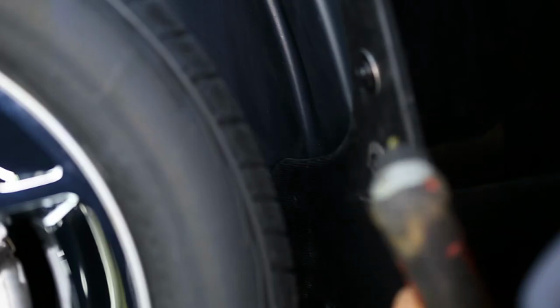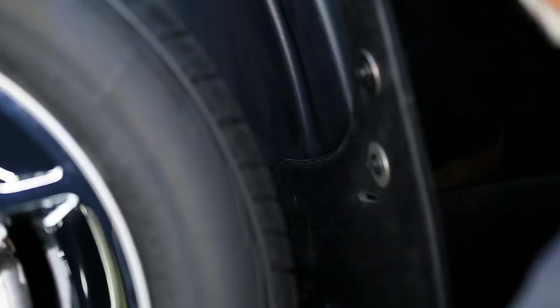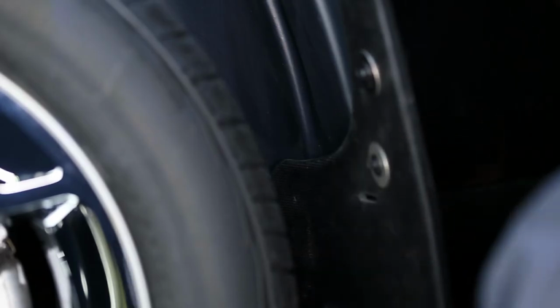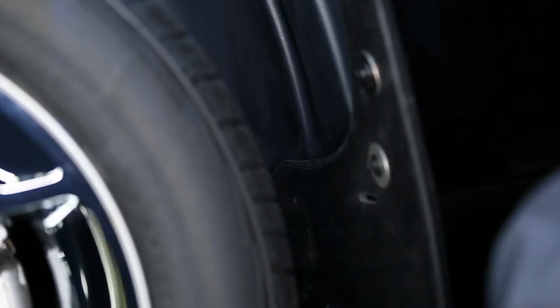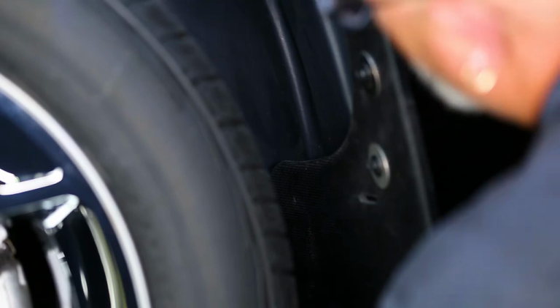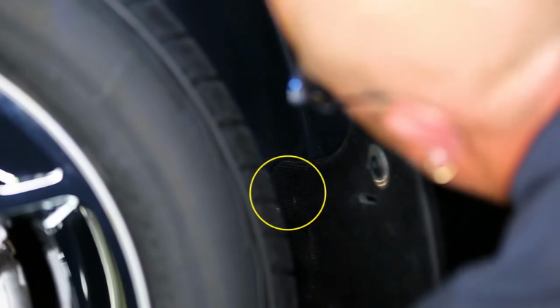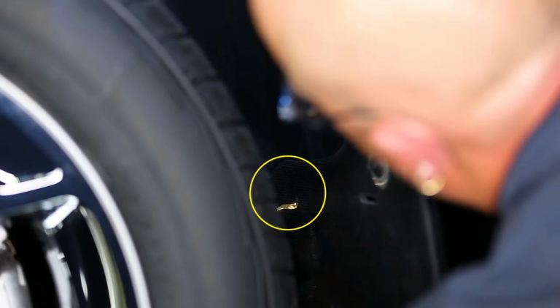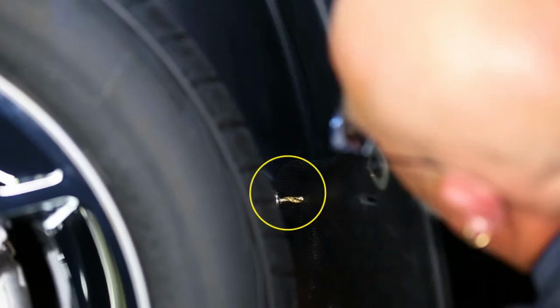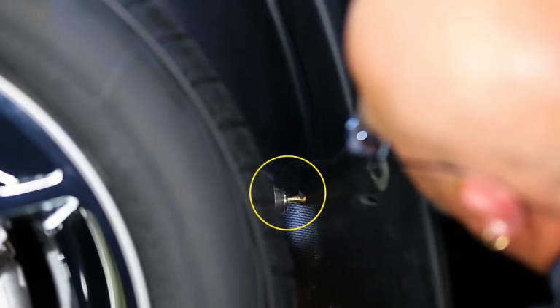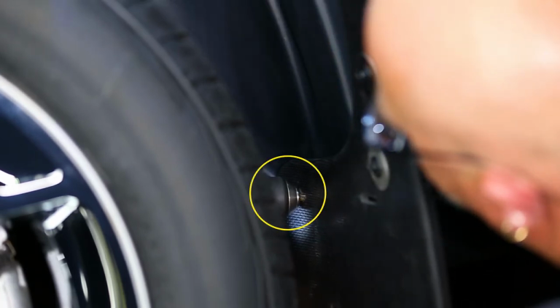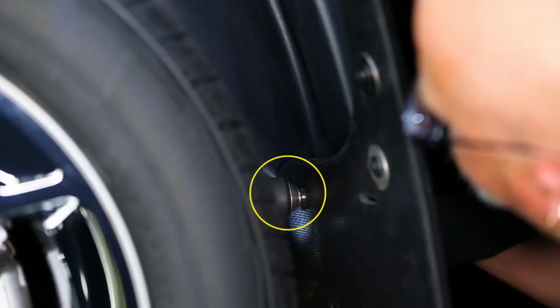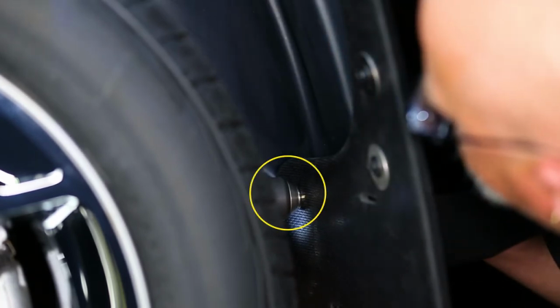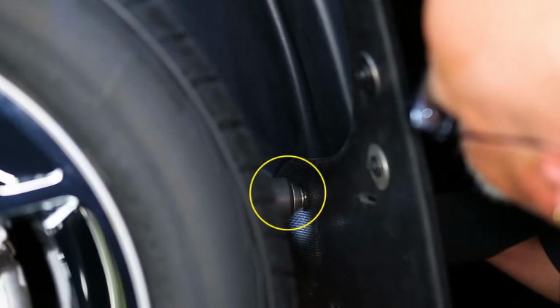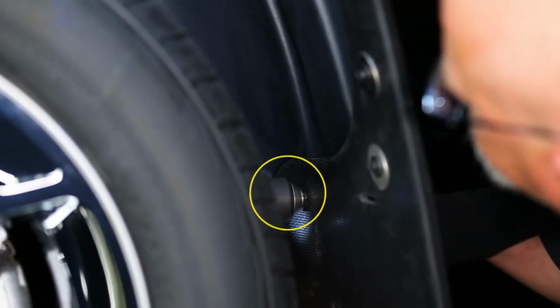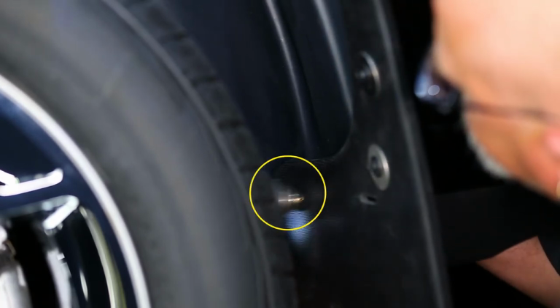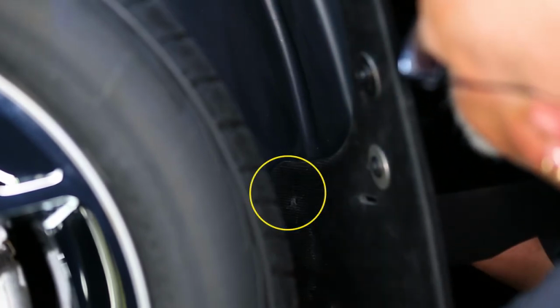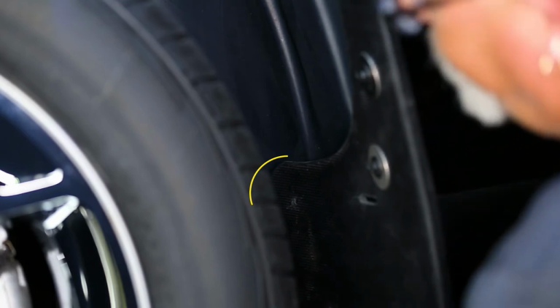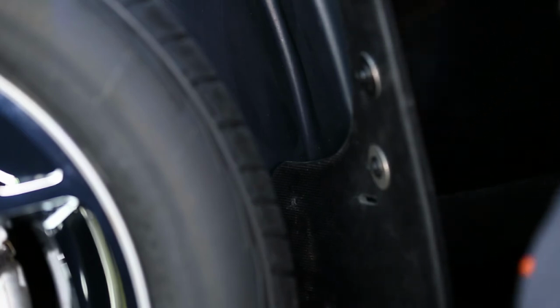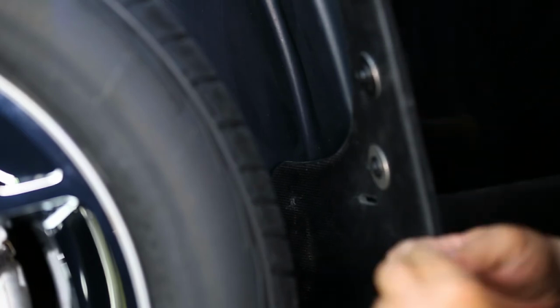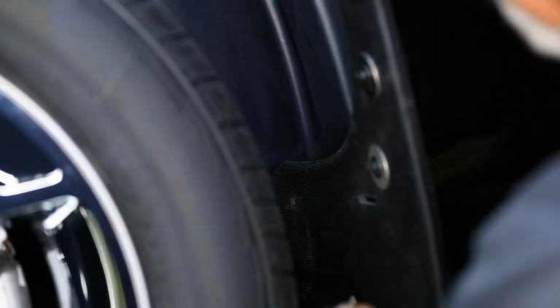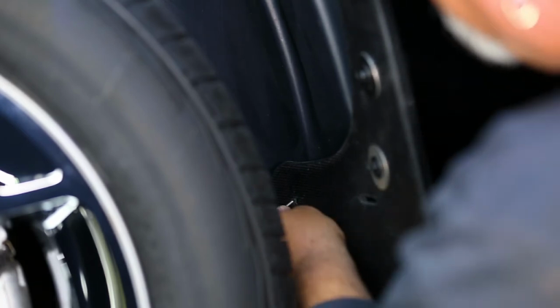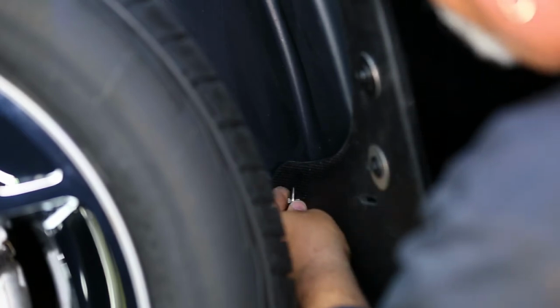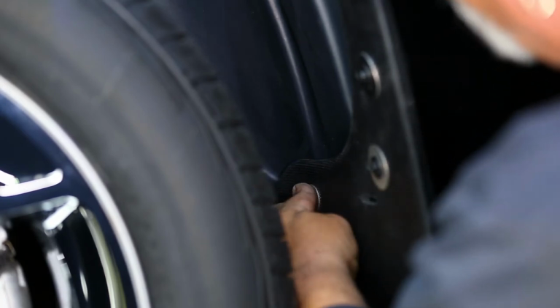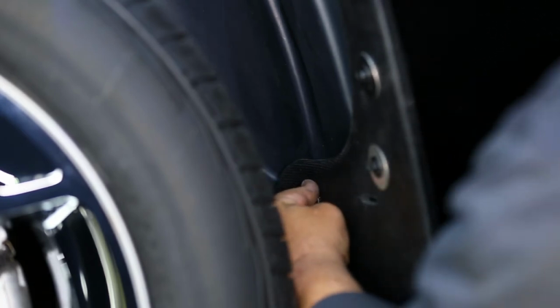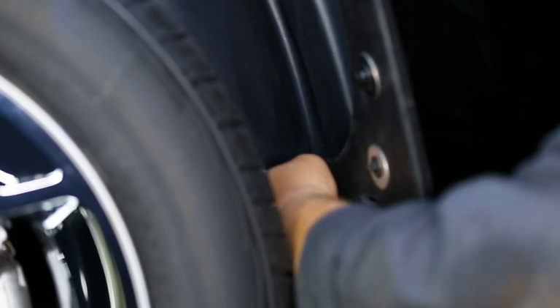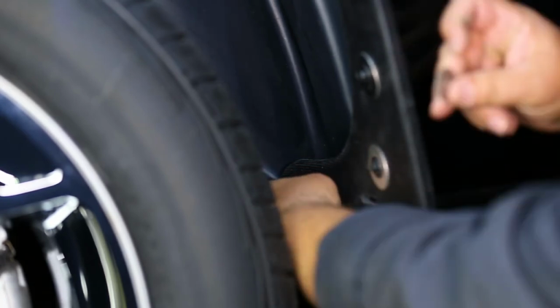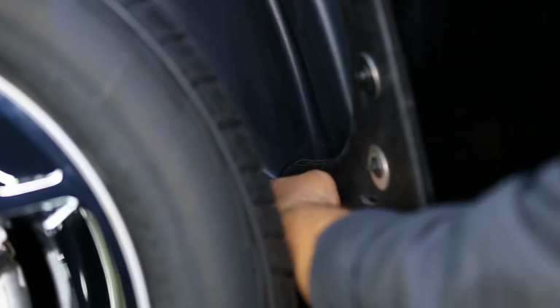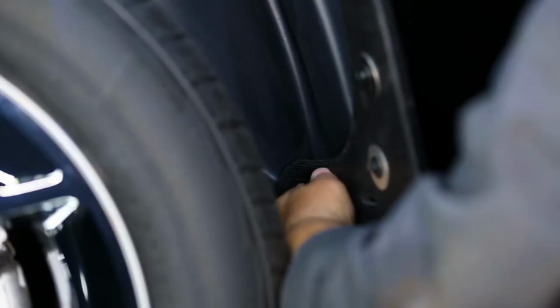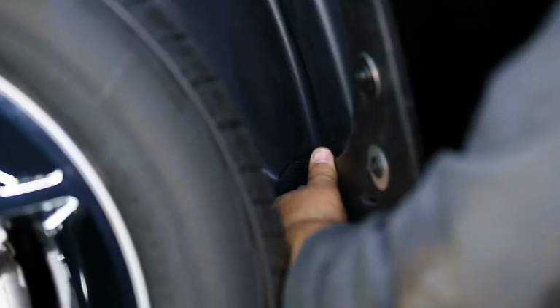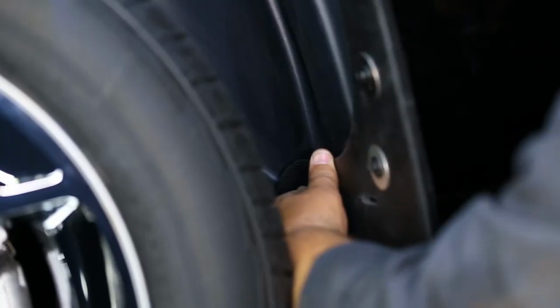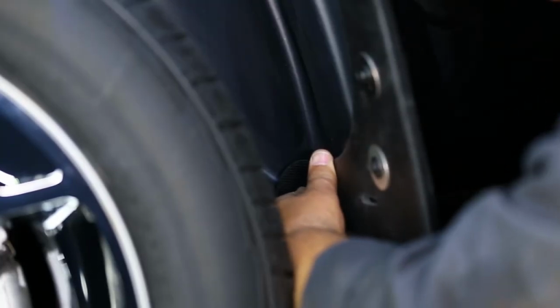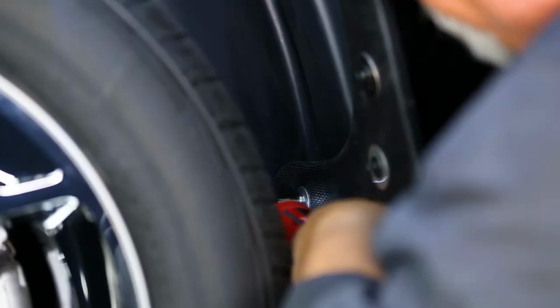Then using a quarter inch drill bit, drill through the inner mud flap hole and plastic liner. Now install the flap to the liner using a bolt and stainless washer, and secure it with a washer, lock washer and nut.